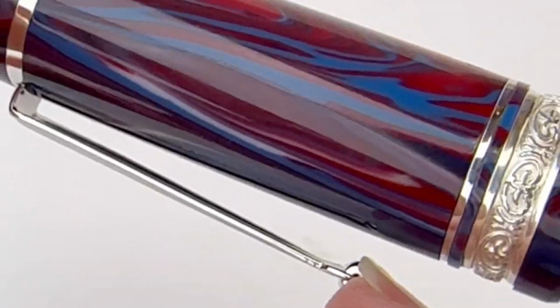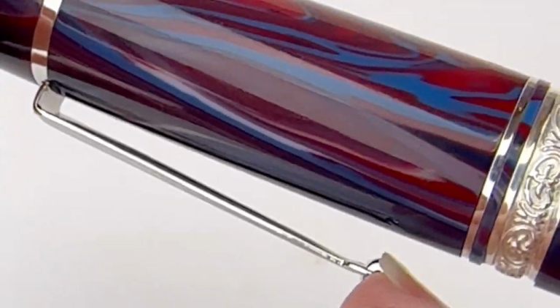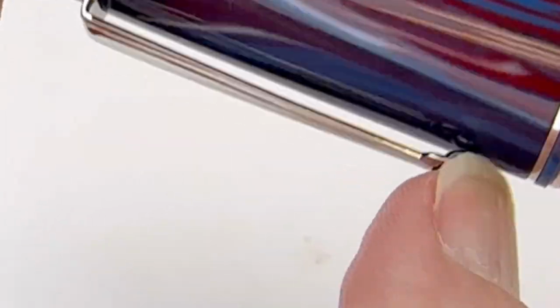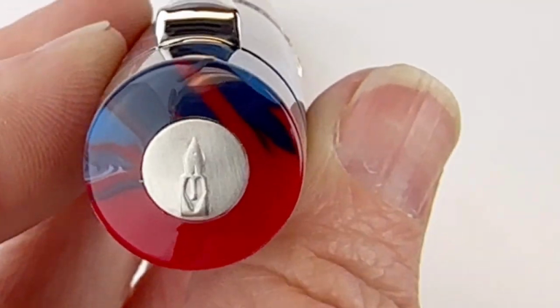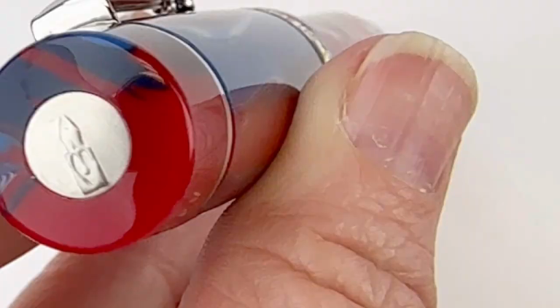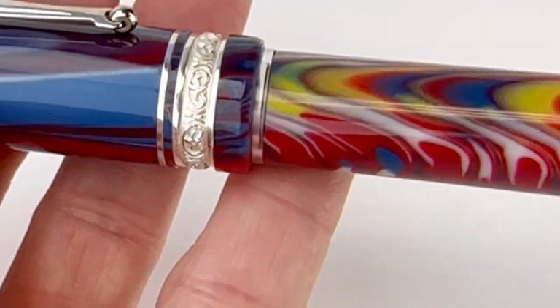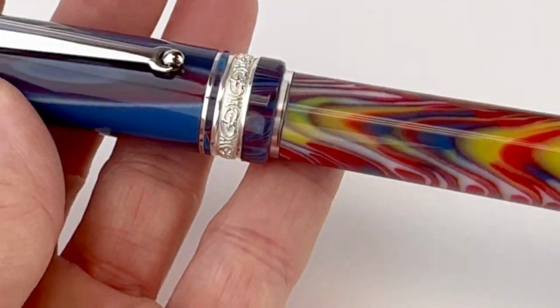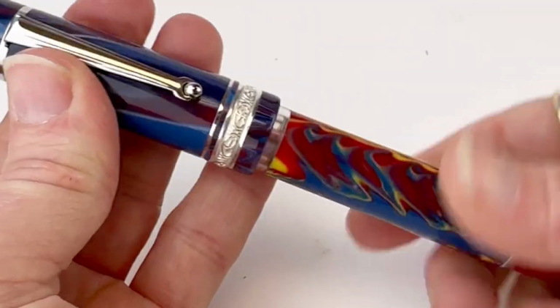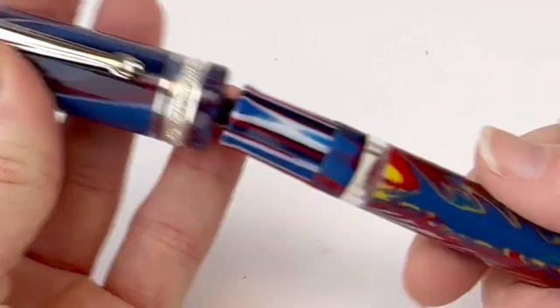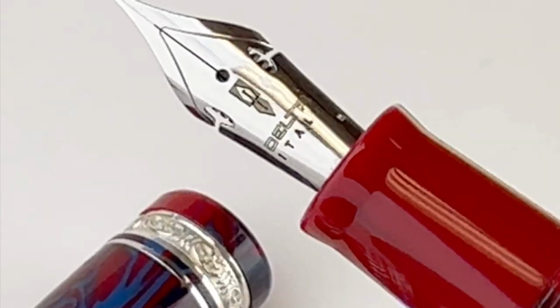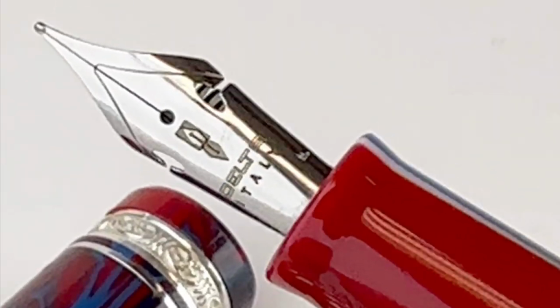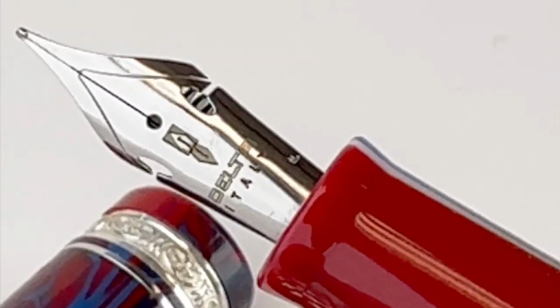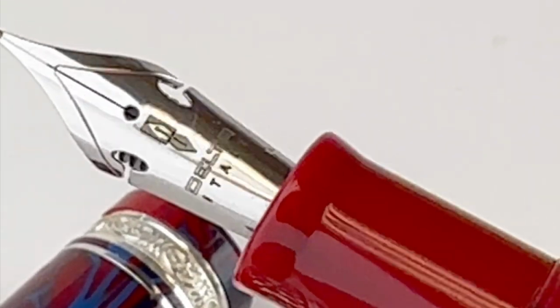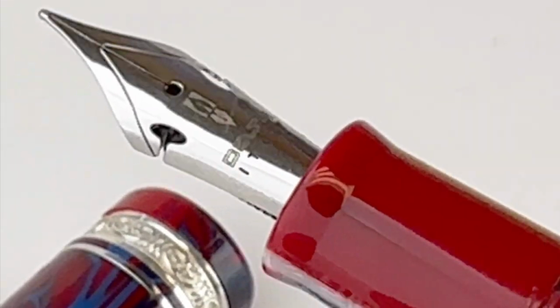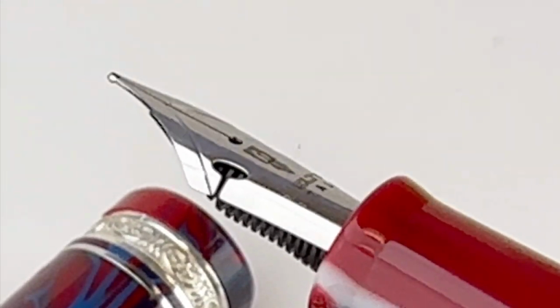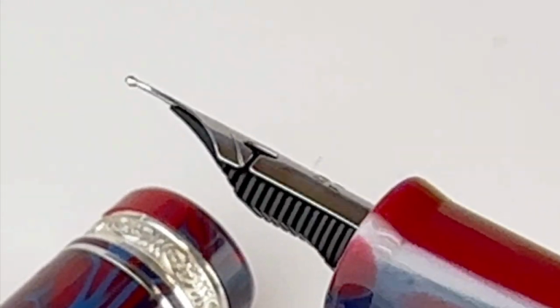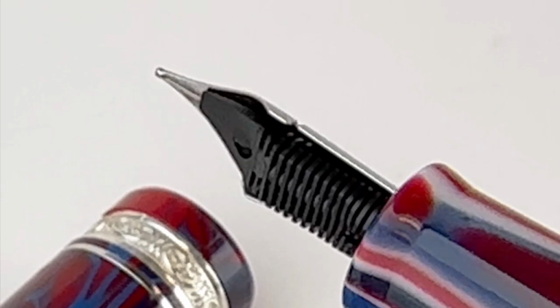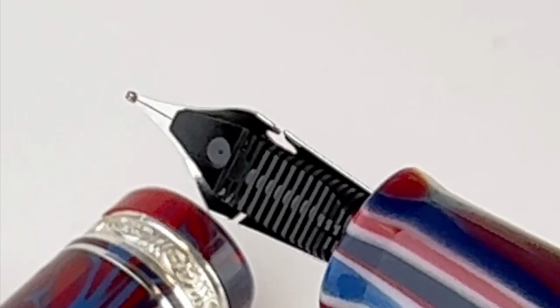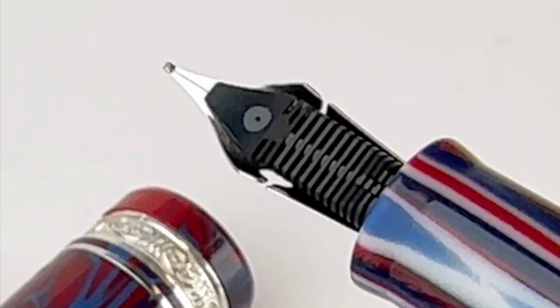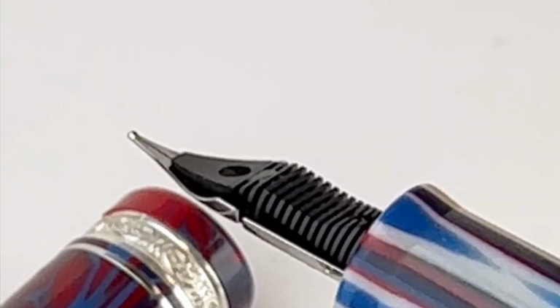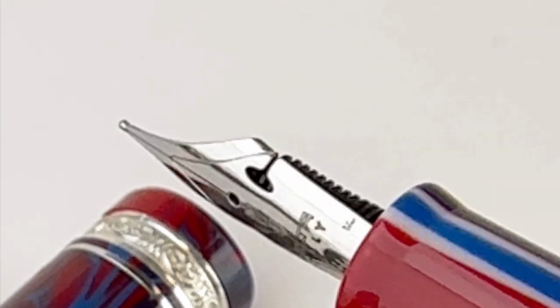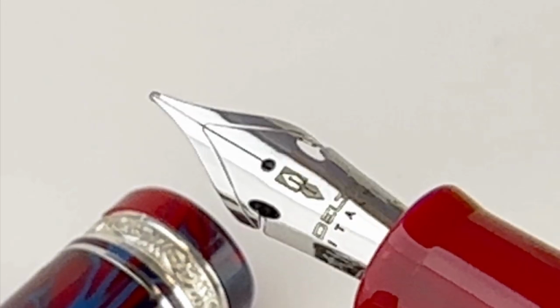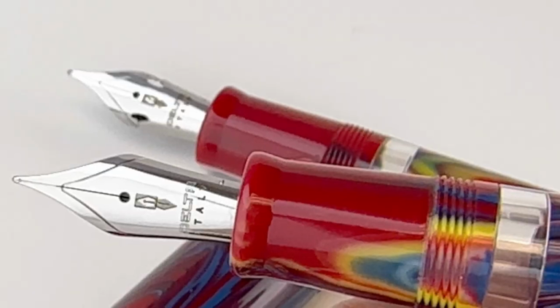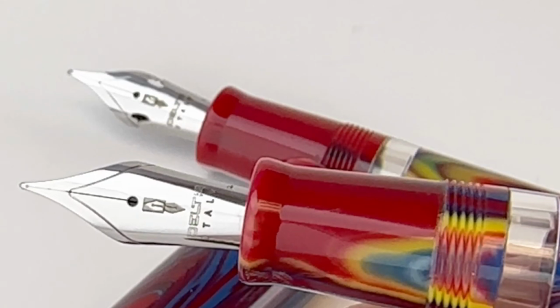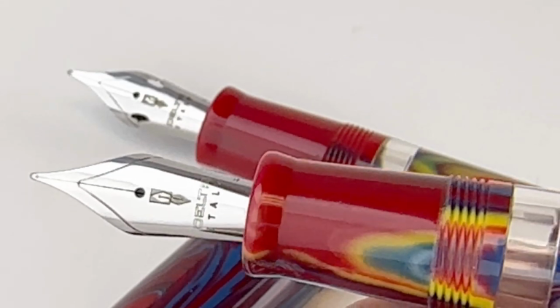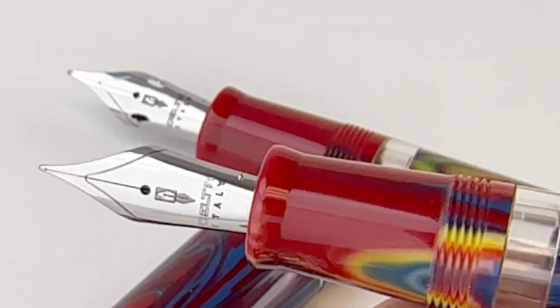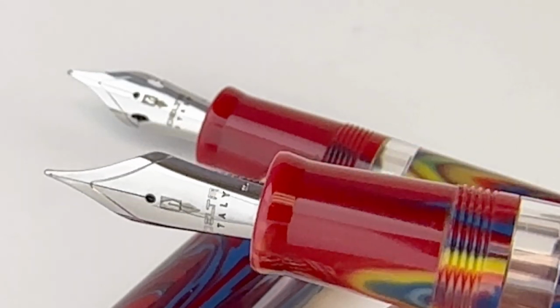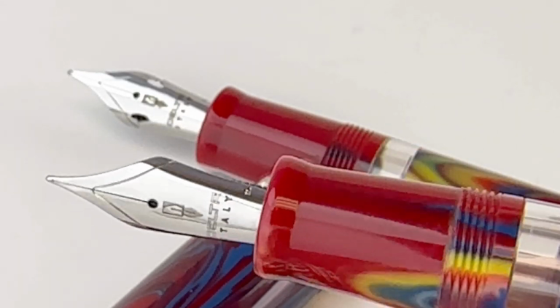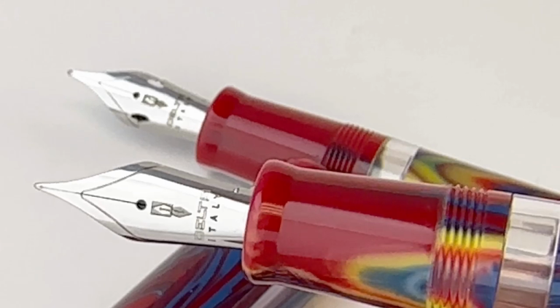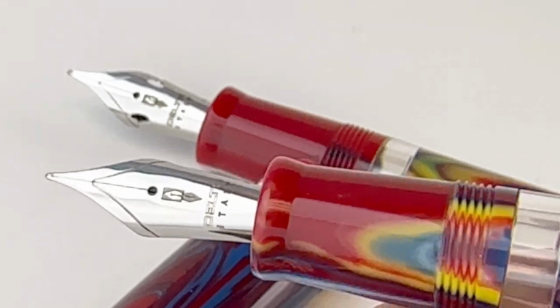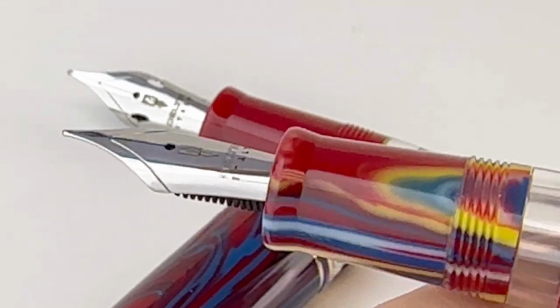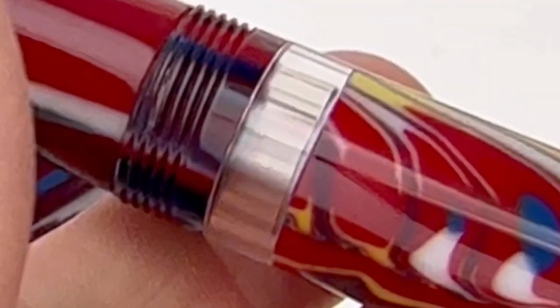This gallery pen design has the rolling pin clip and the hand cast center ring. It does have some flex nib options available and you can see the flex nib here. This is the non-flex nib, just so you can see the difference.